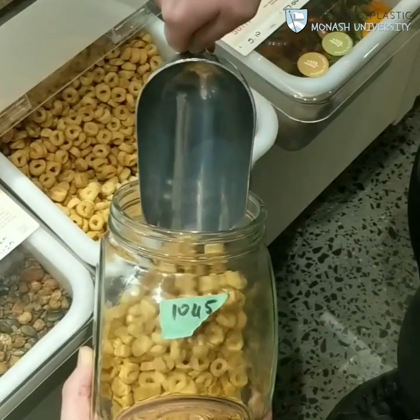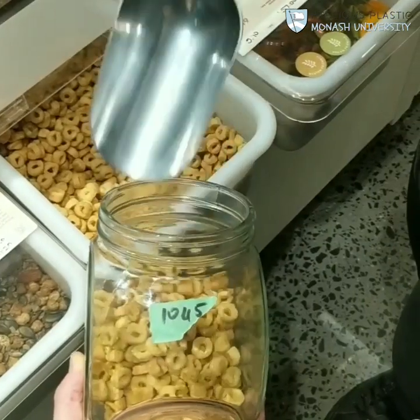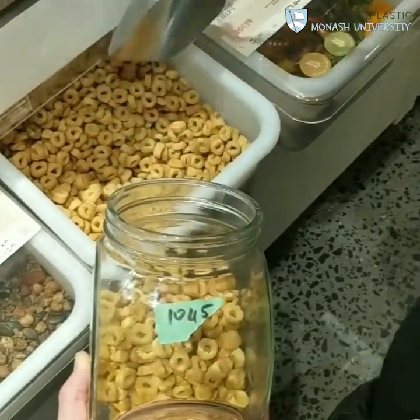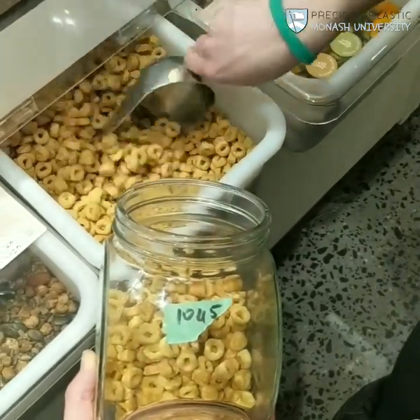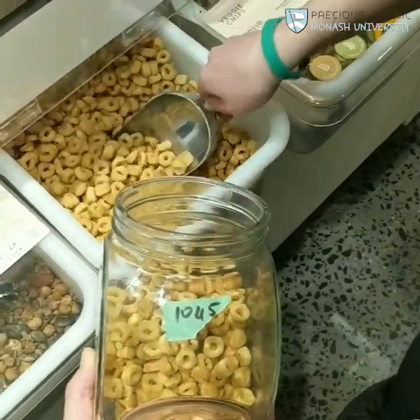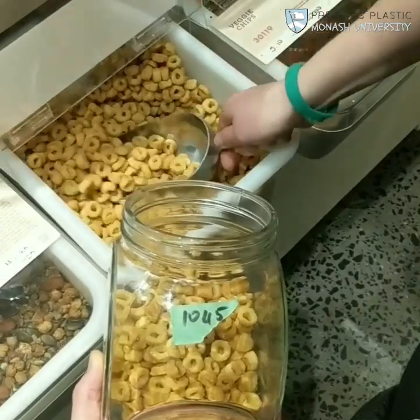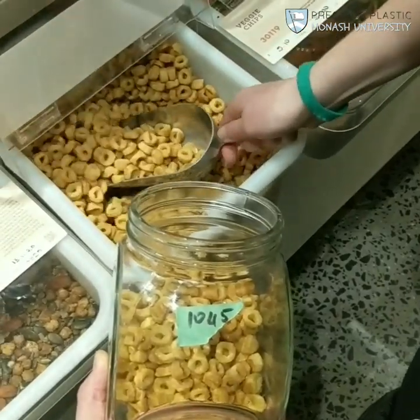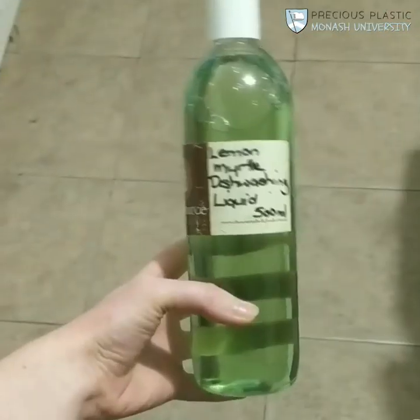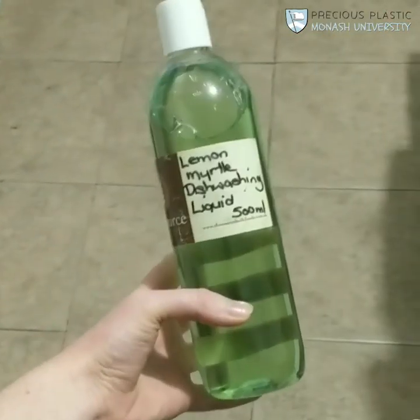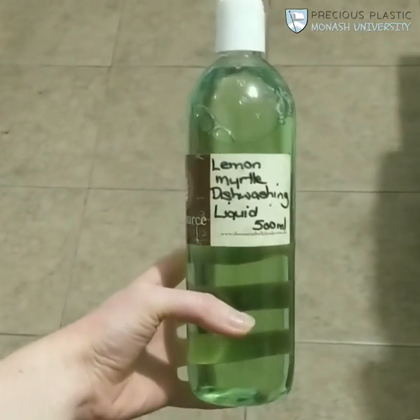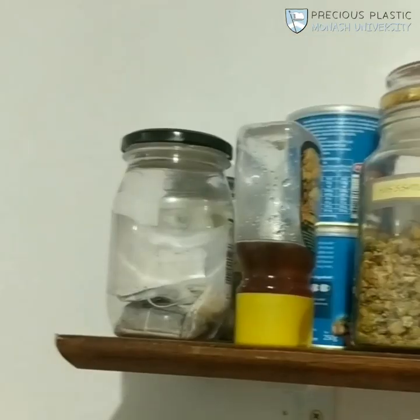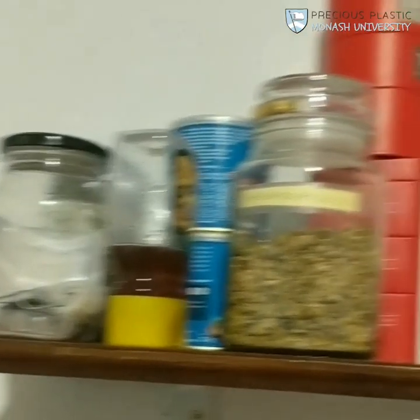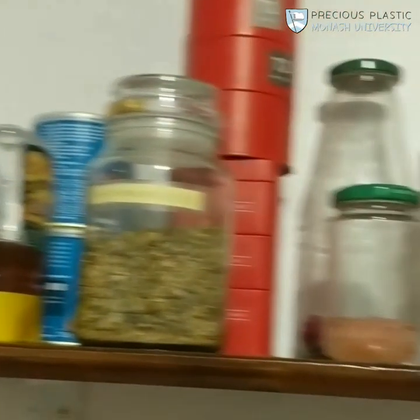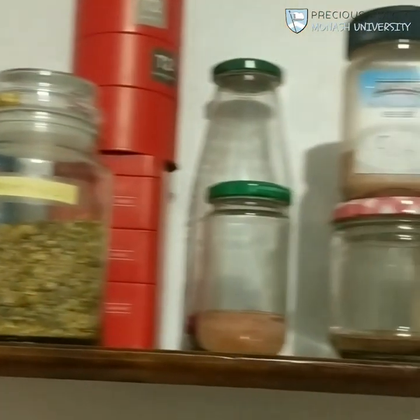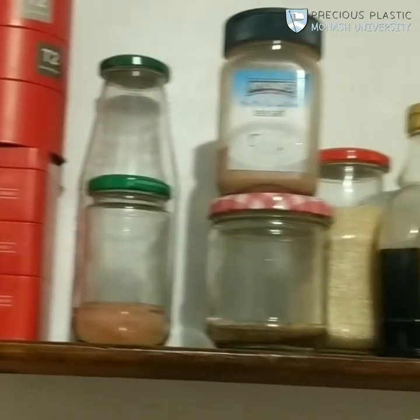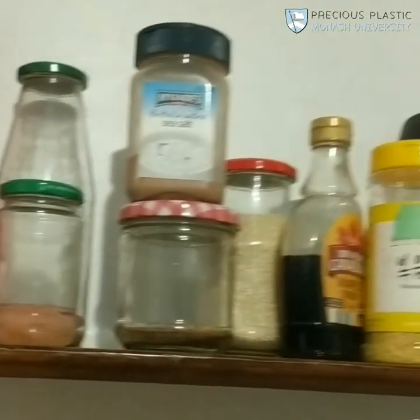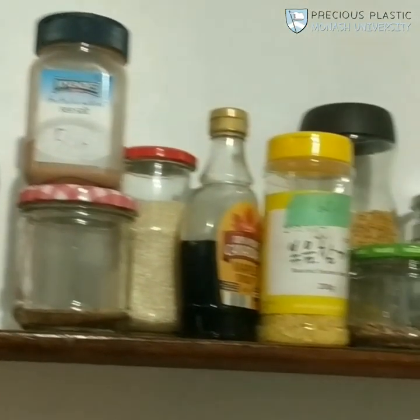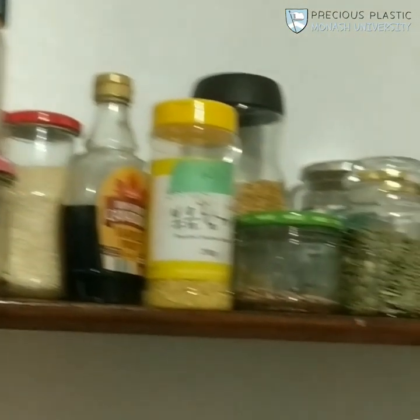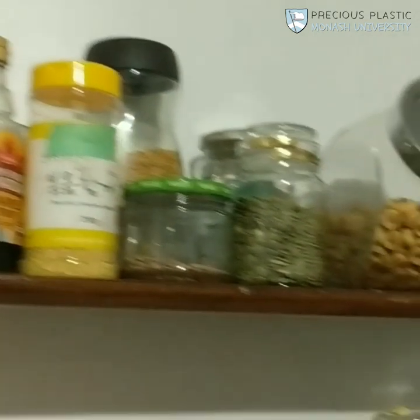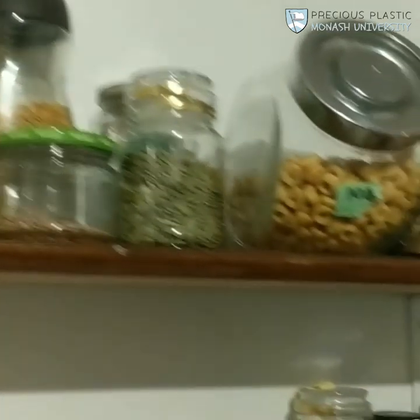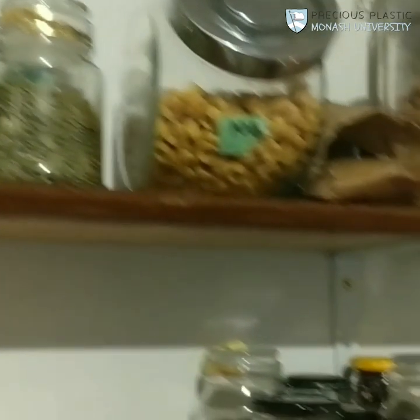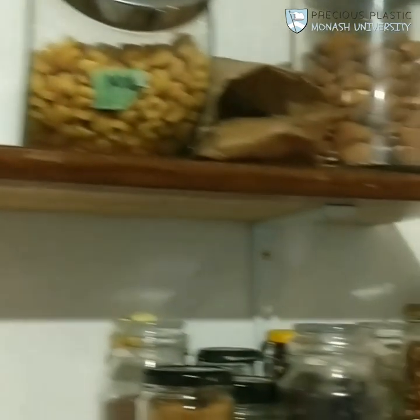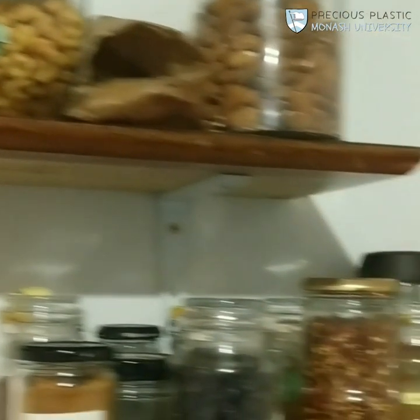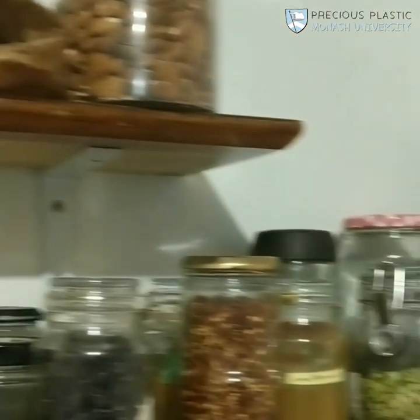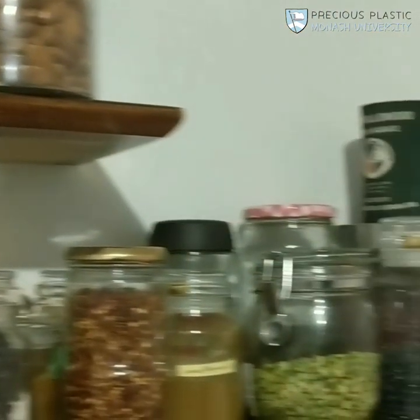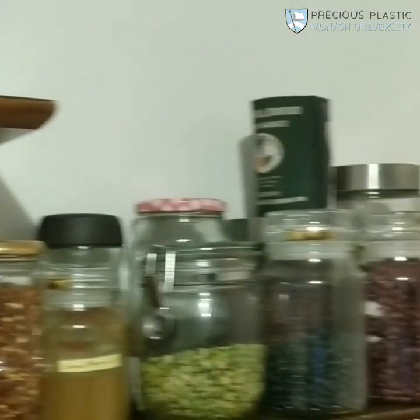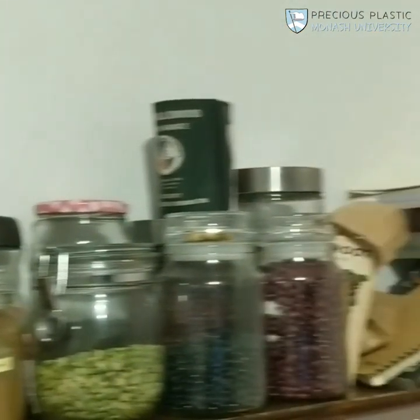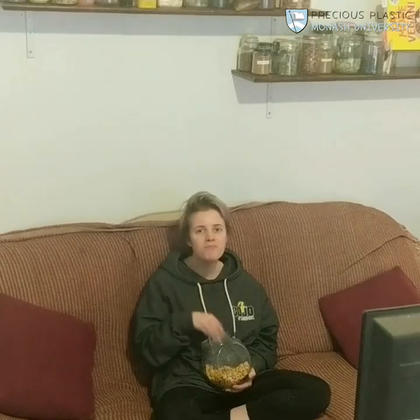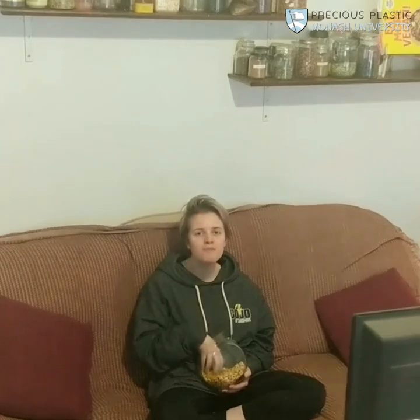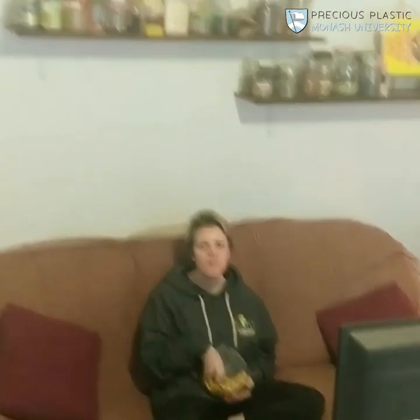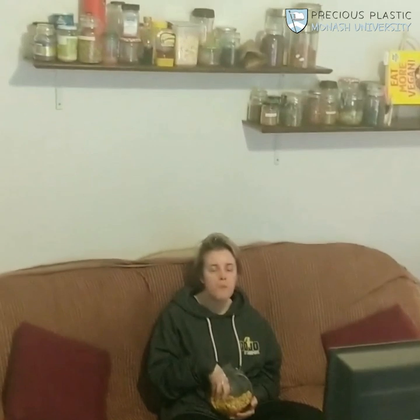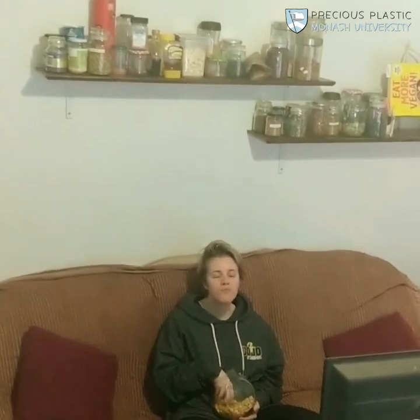Our favourite snack are the salt and vinegar chickpea puffs. It took us a while, but now we have everything that we need in our own jars and containers — many of which we already owned, but we got a few newbies from the op shop too.